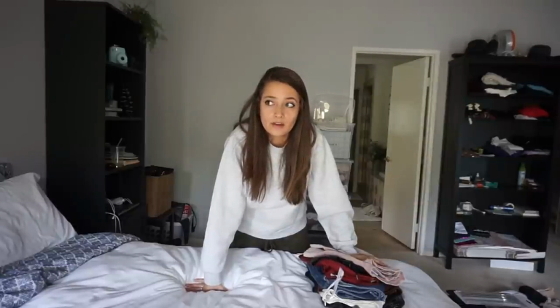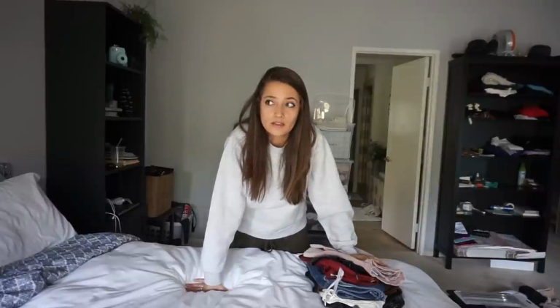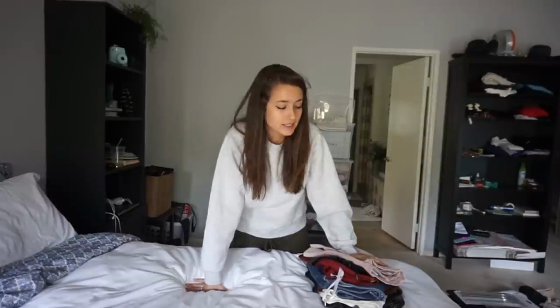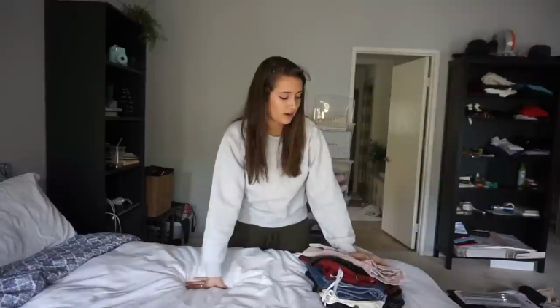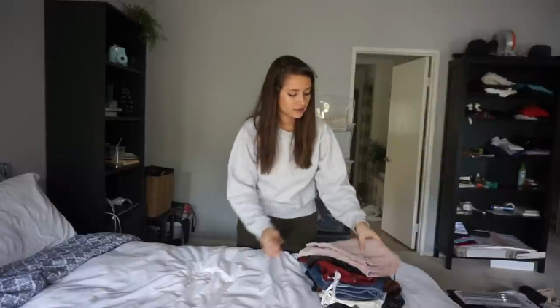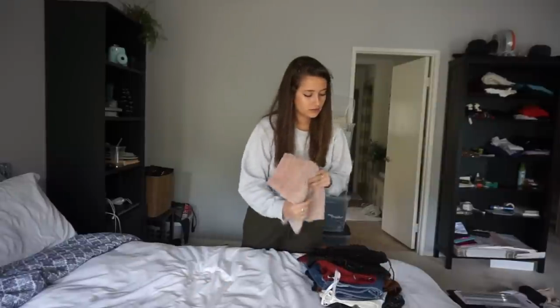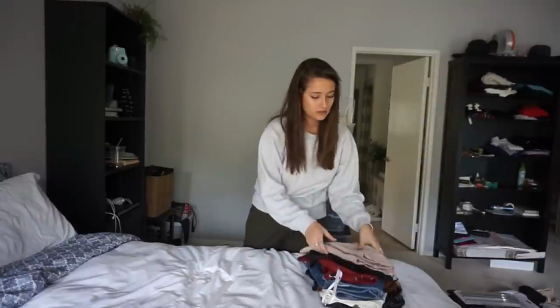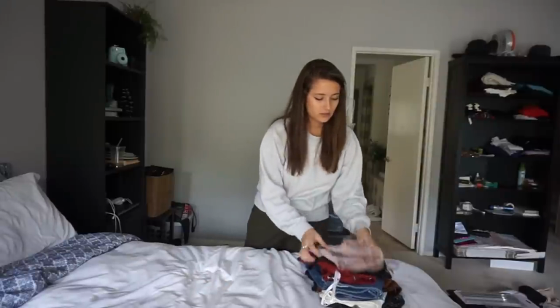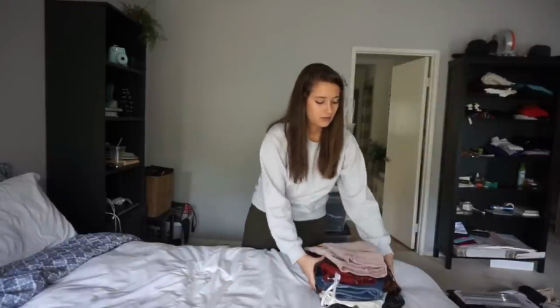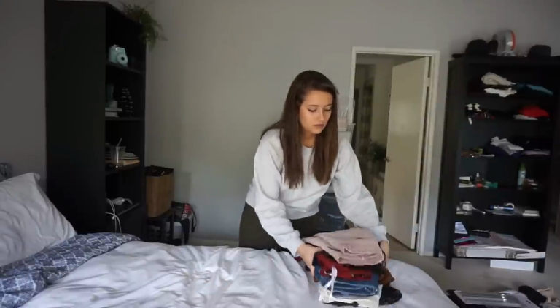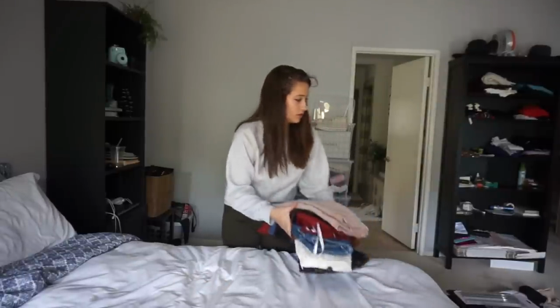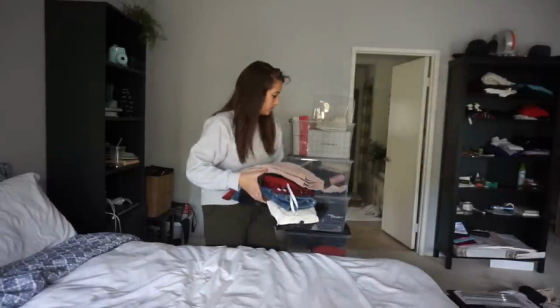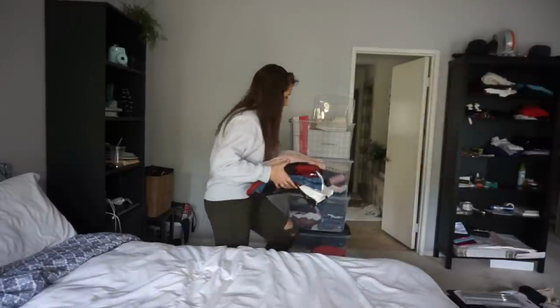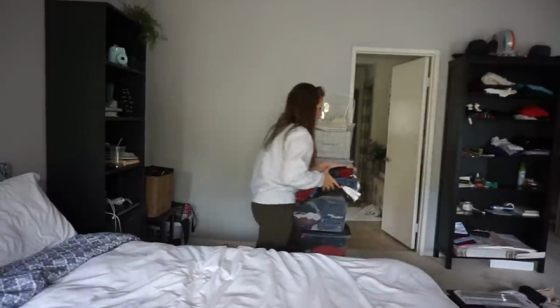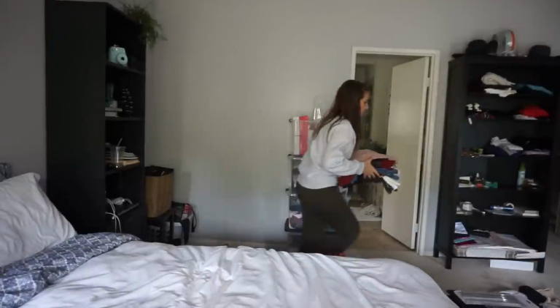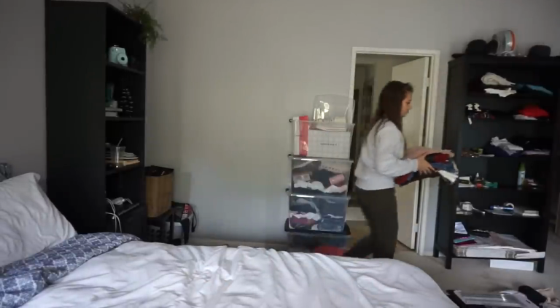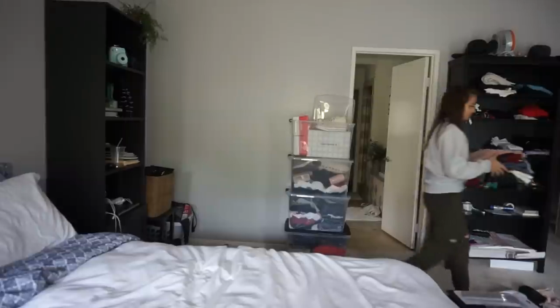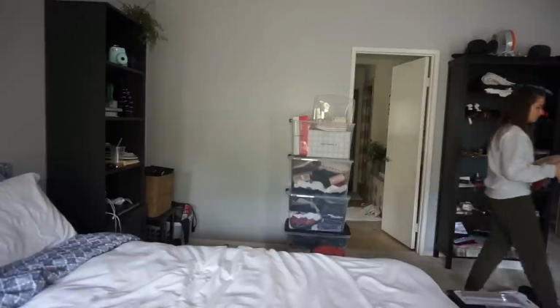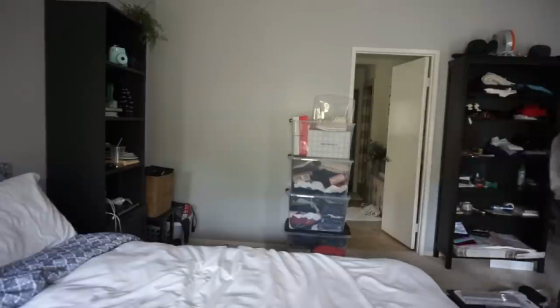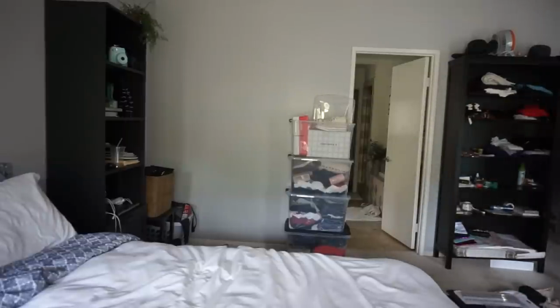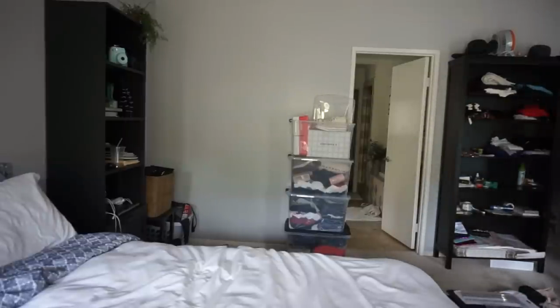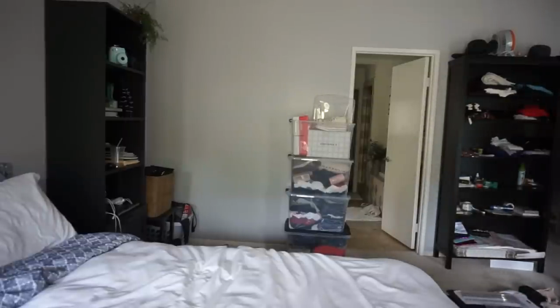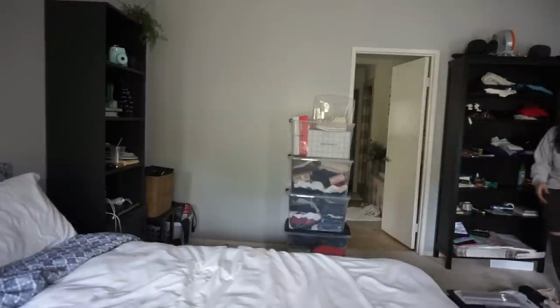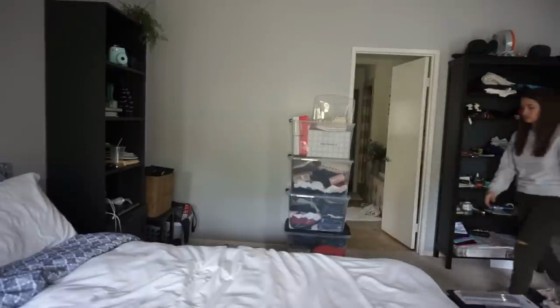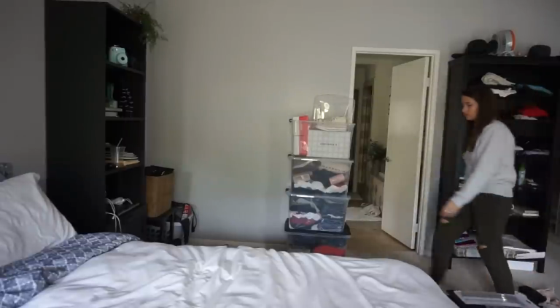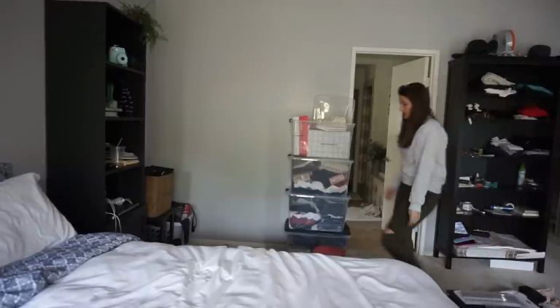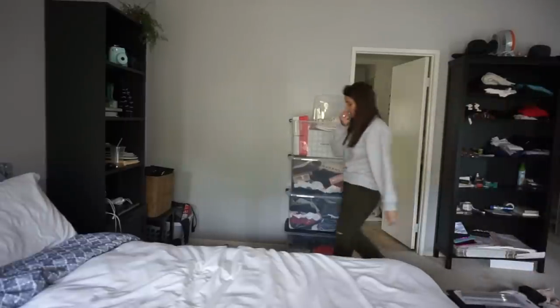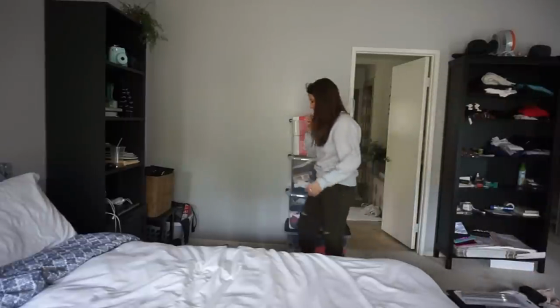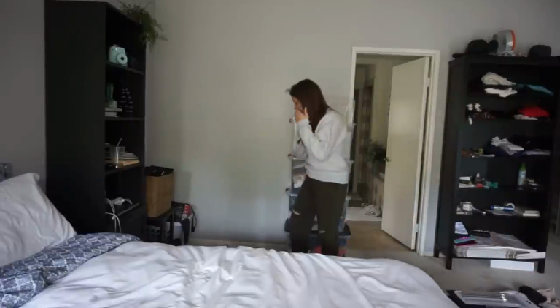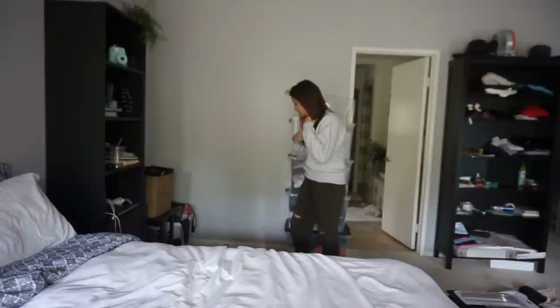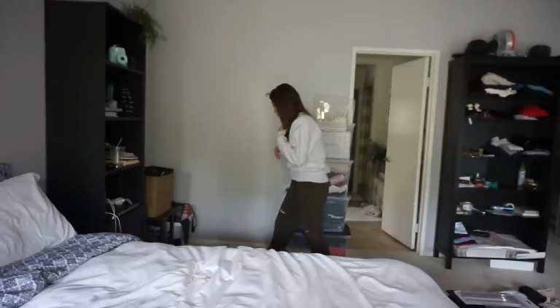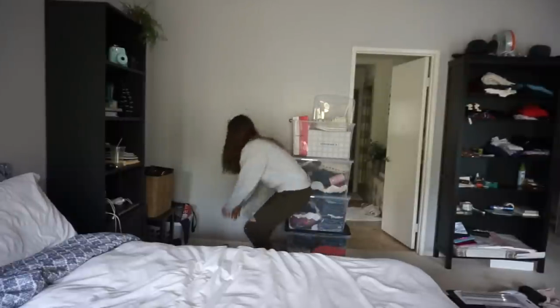I'll sell this skirts lot for sixty-five dollars on Poshmark. Next up, let's do tank tops.